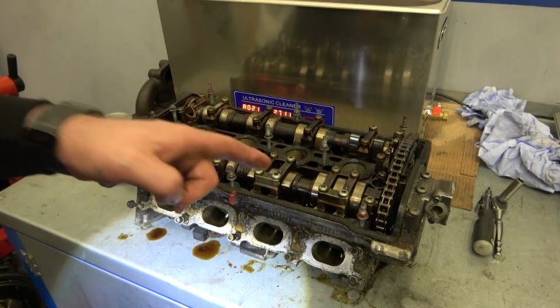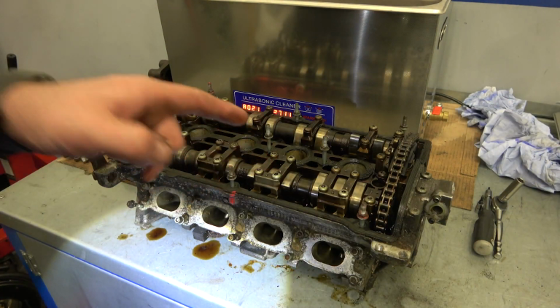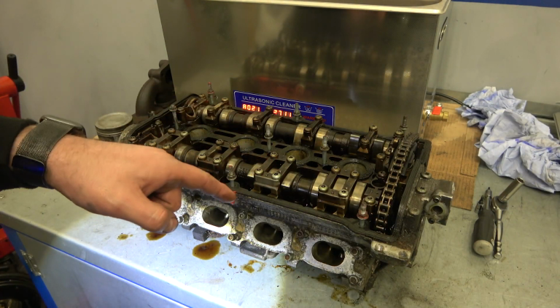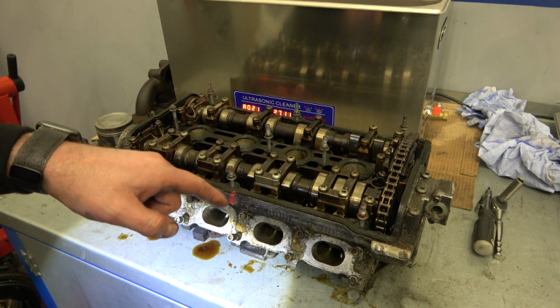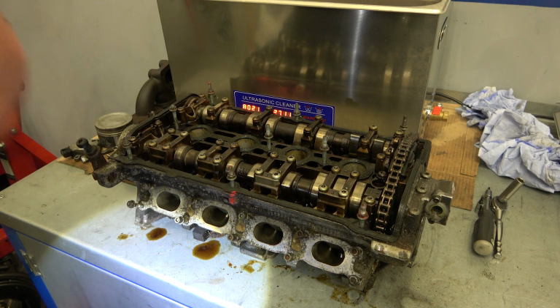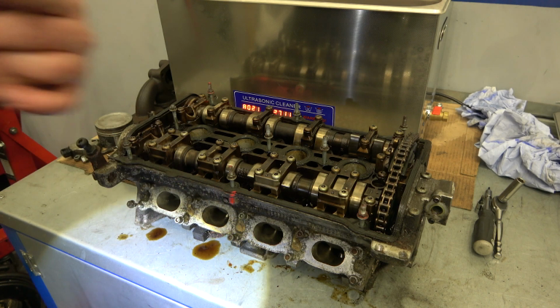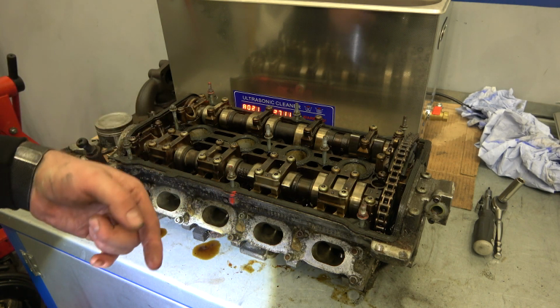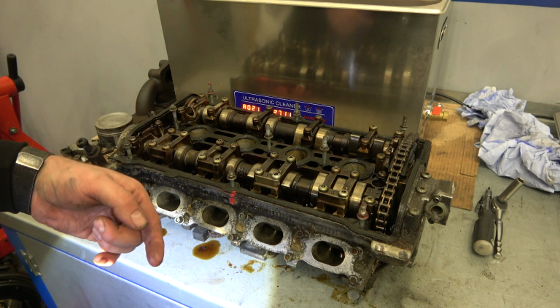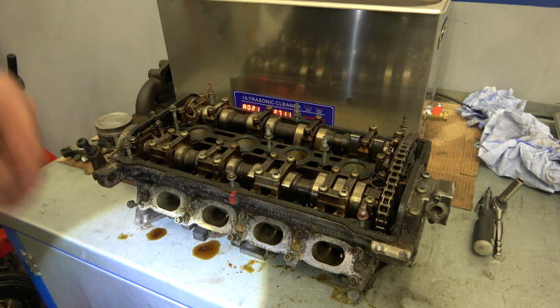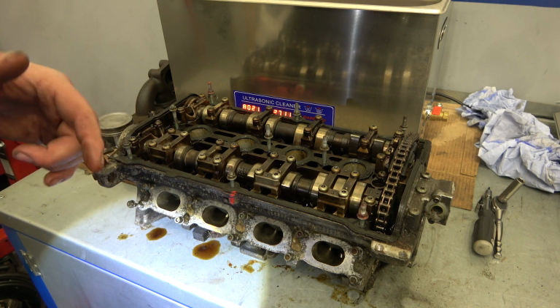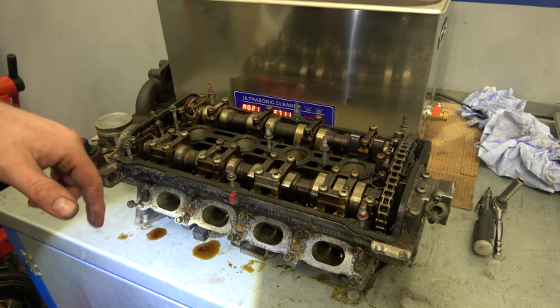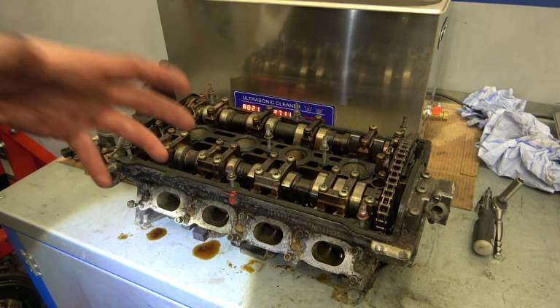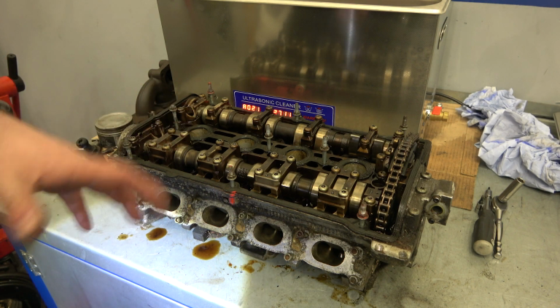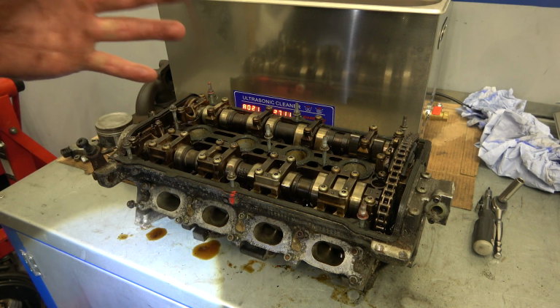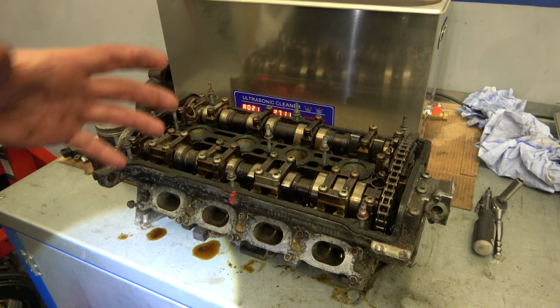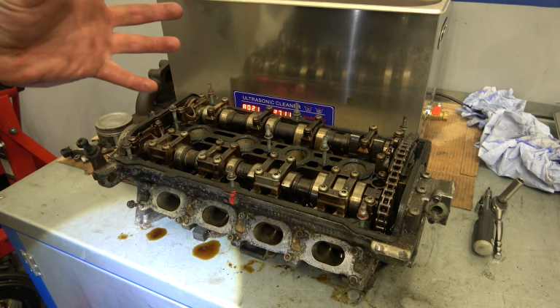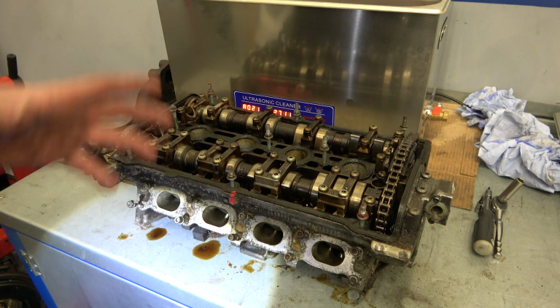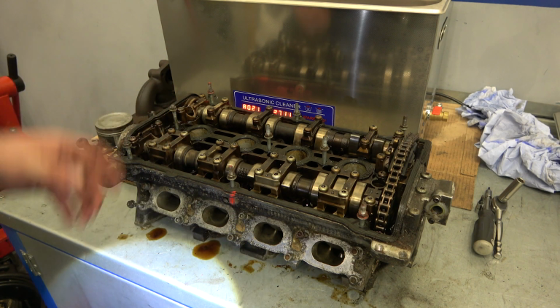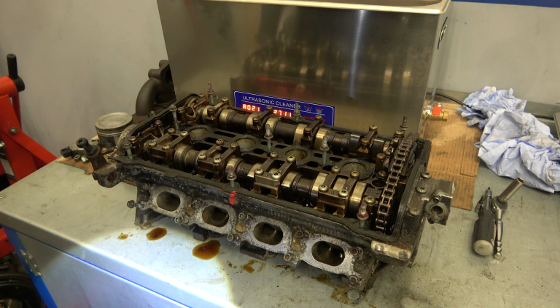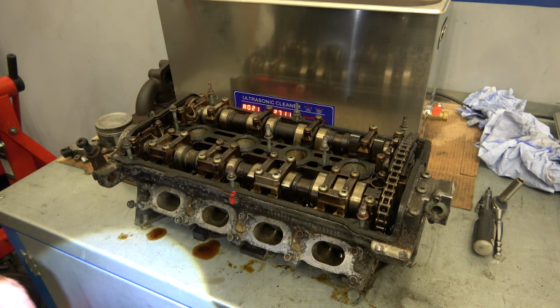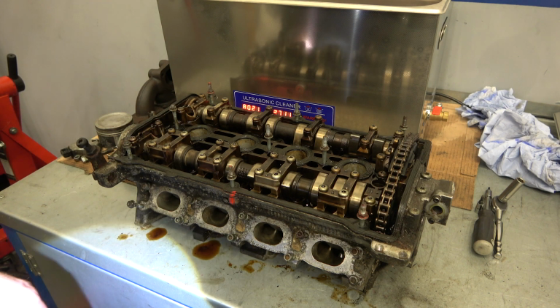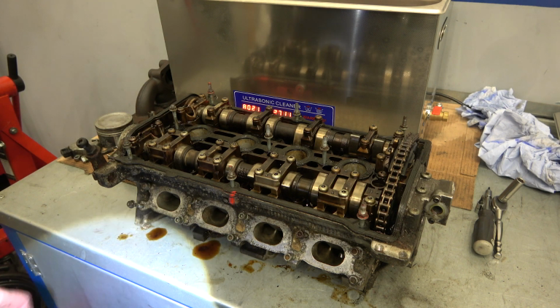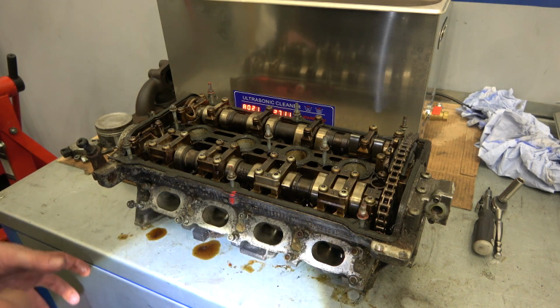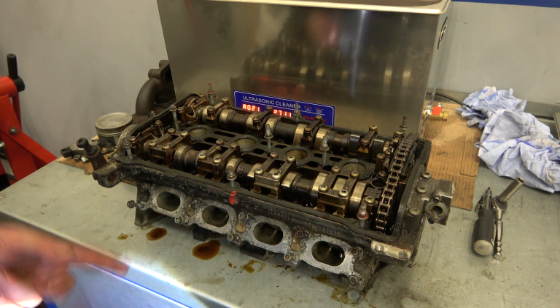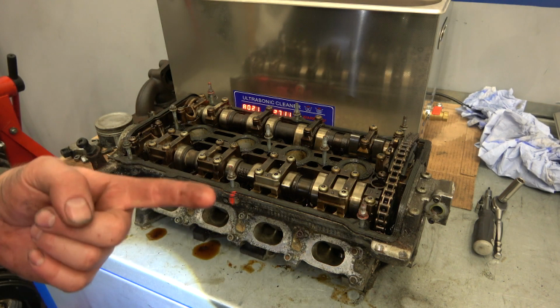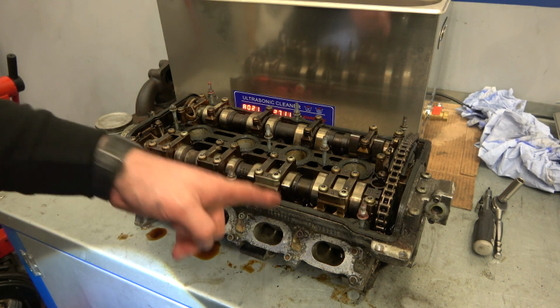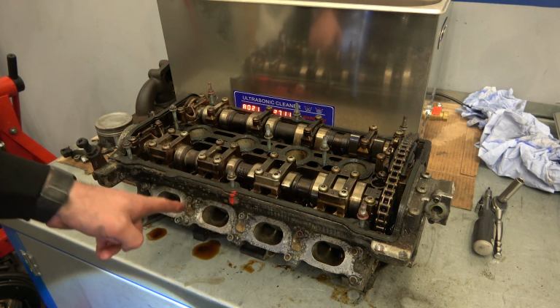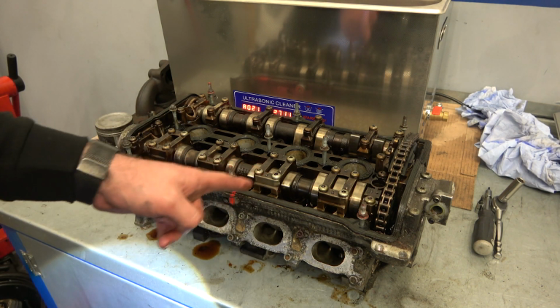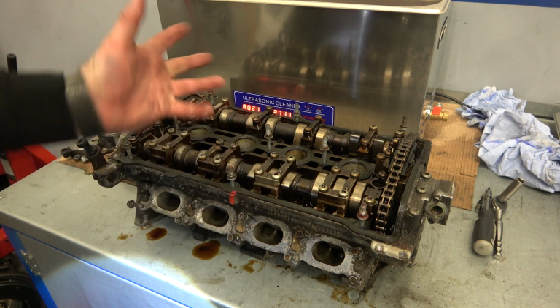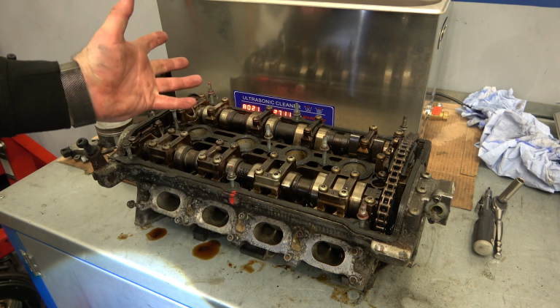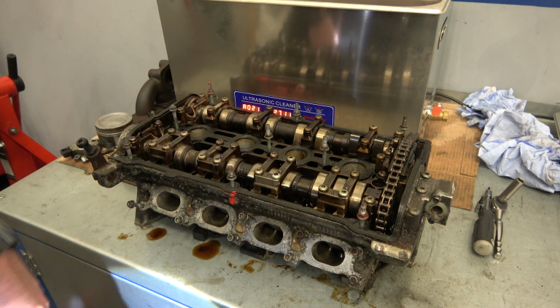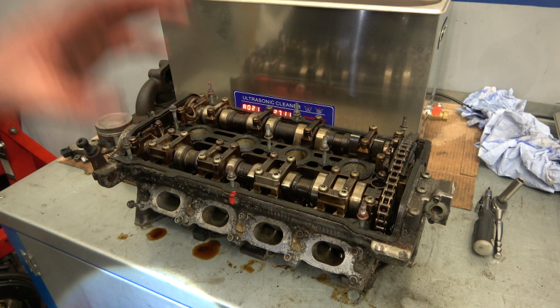I also noticed there are a few modifications done to this engine when I was dropping it down, which I've done on the channel — mainly the resistor delete and the N249 delete. So you might be a fan and this might be your old engine — we don't know.